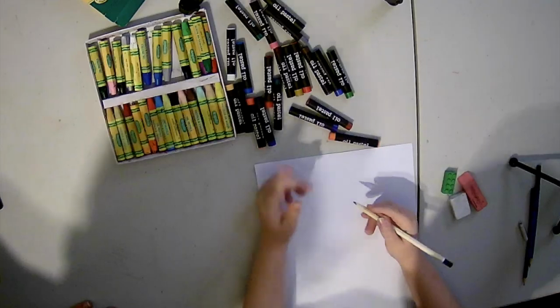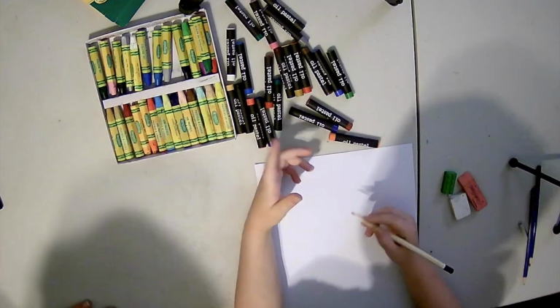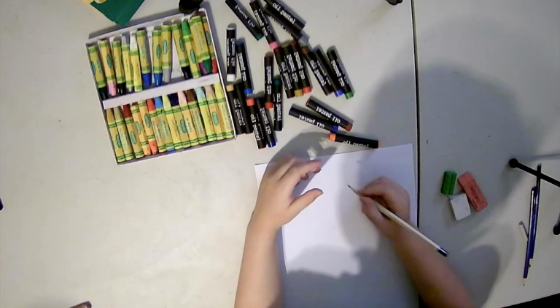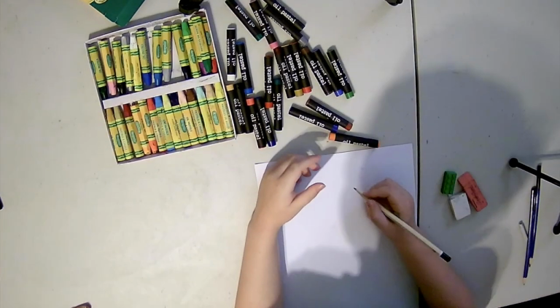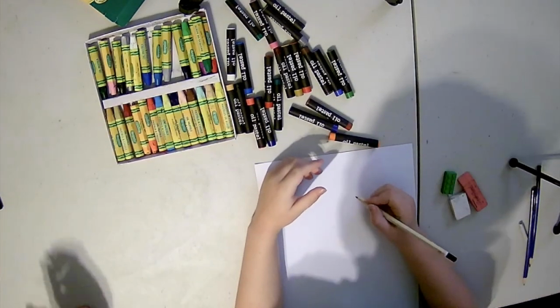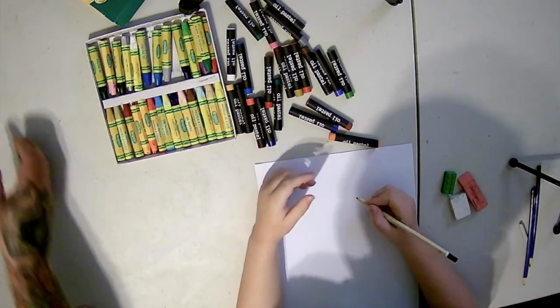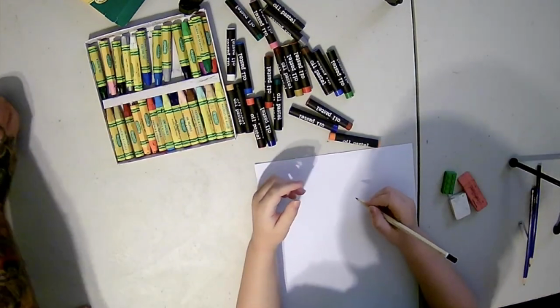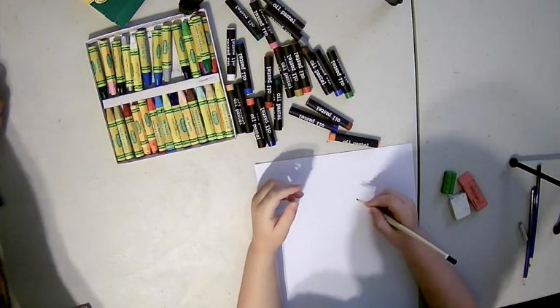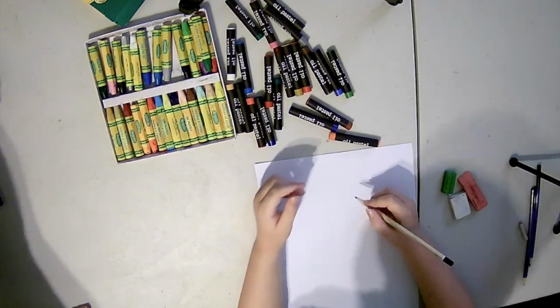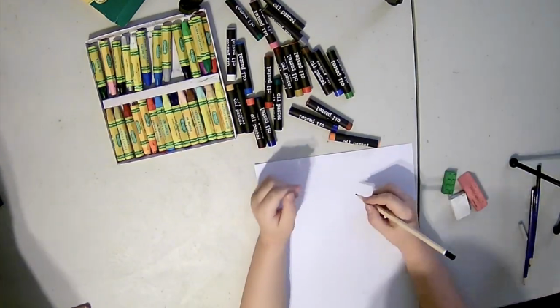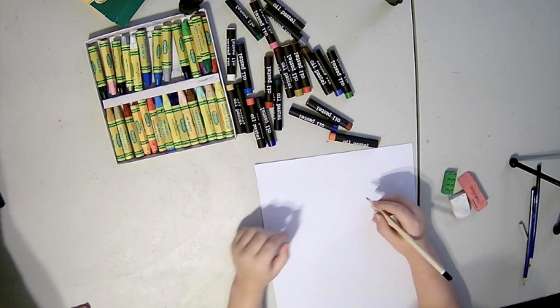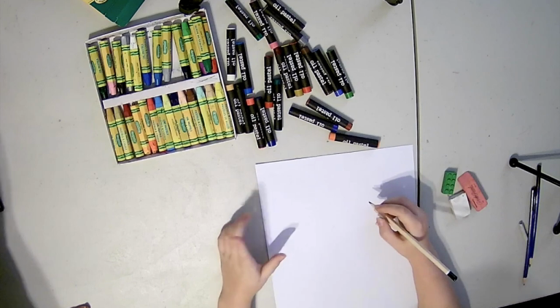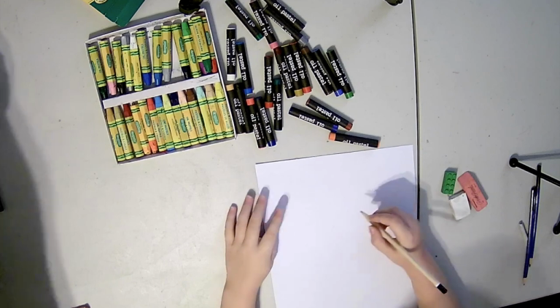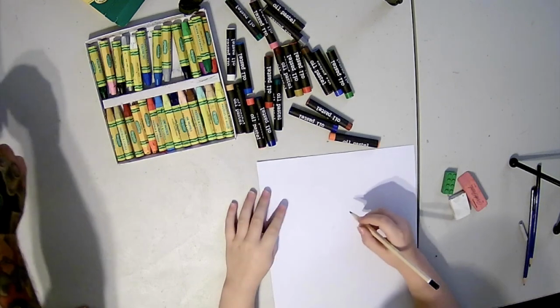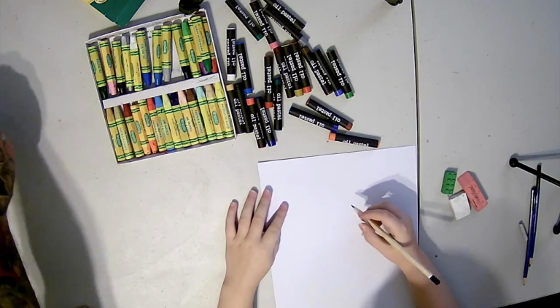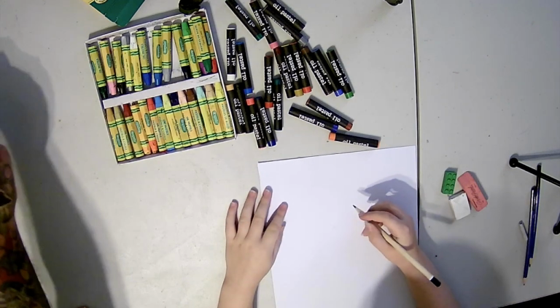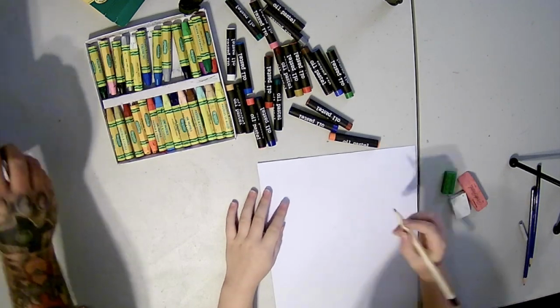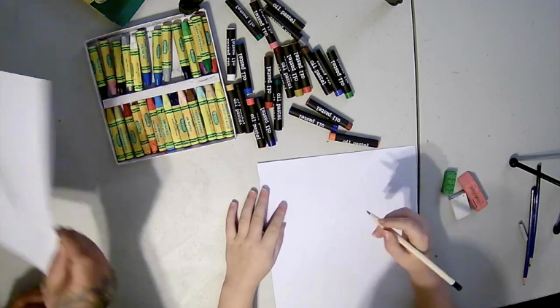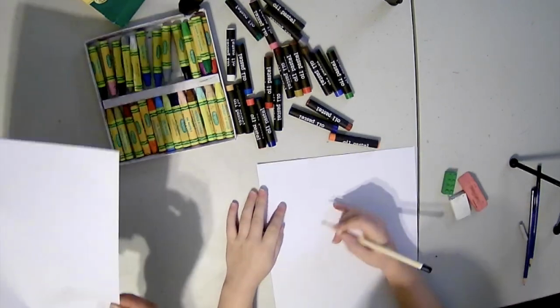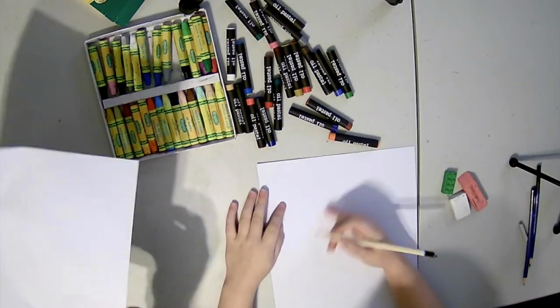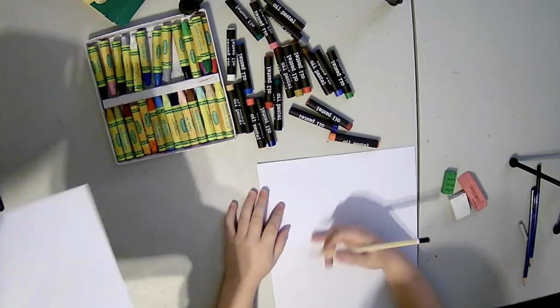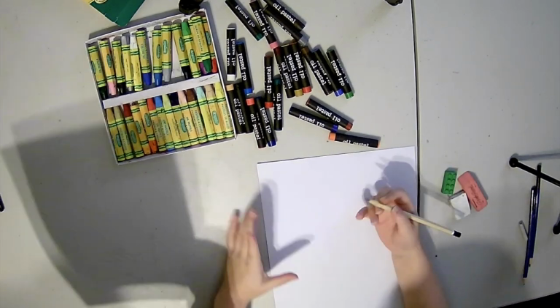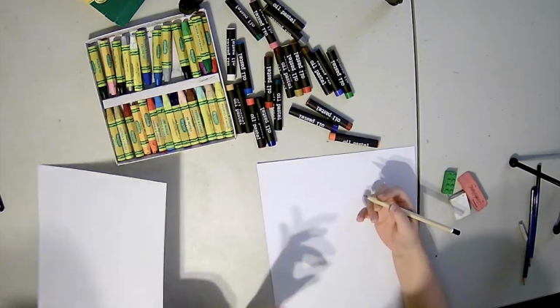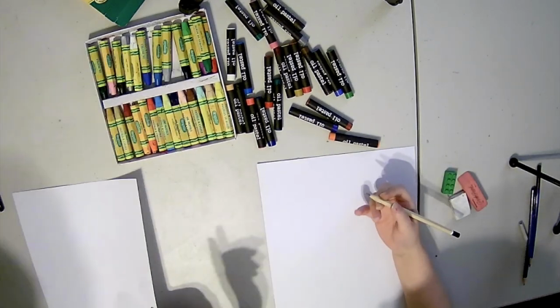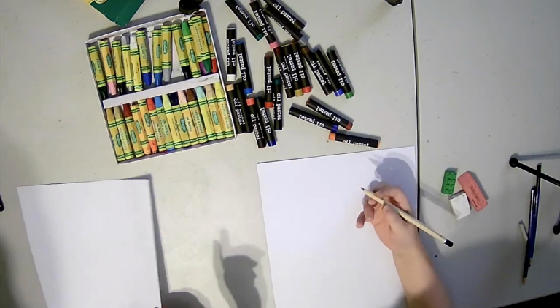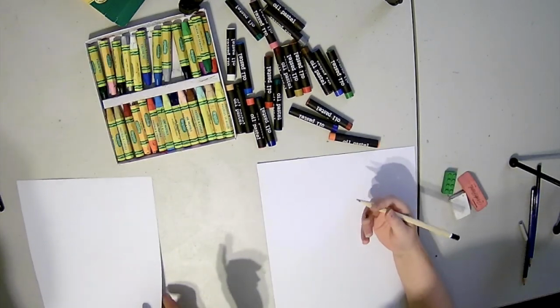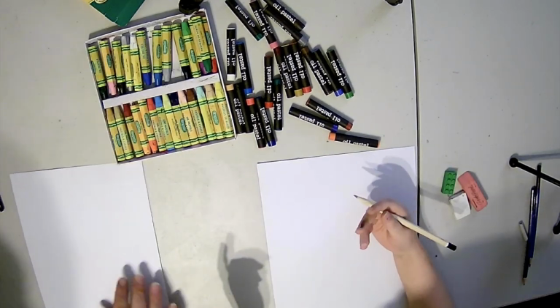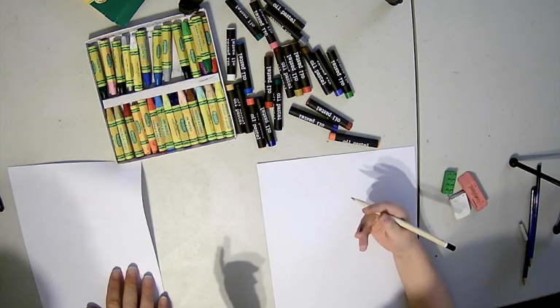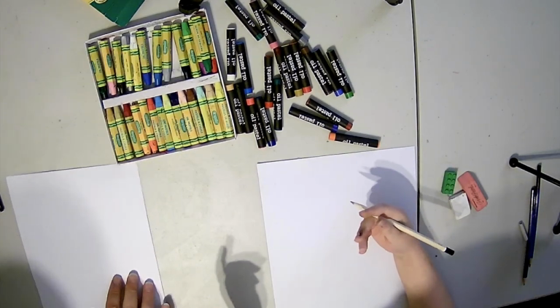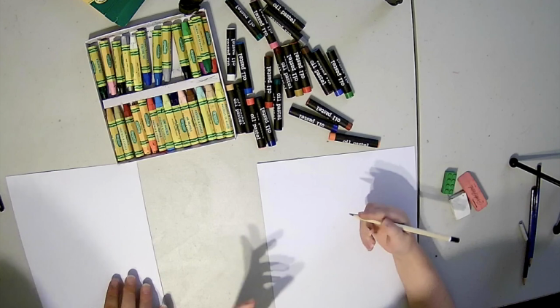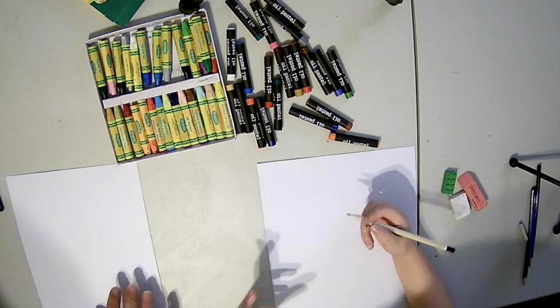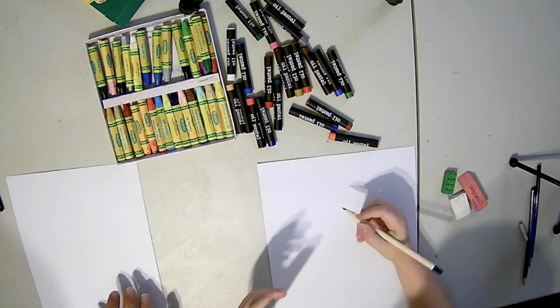Today I'm going to be drawing a killer. Do you want to draw something? A killer? Okay.